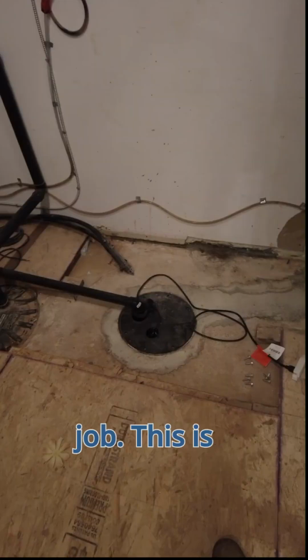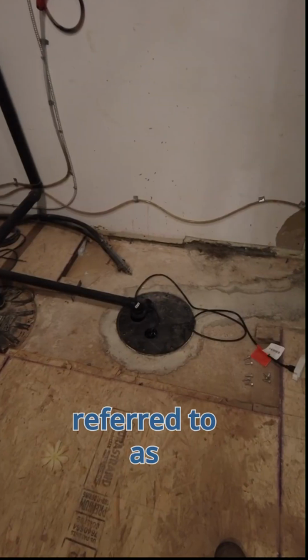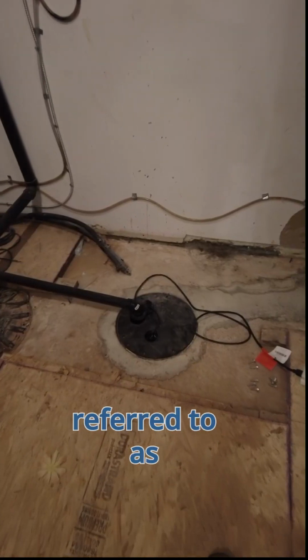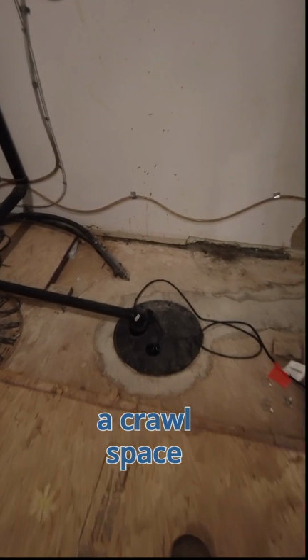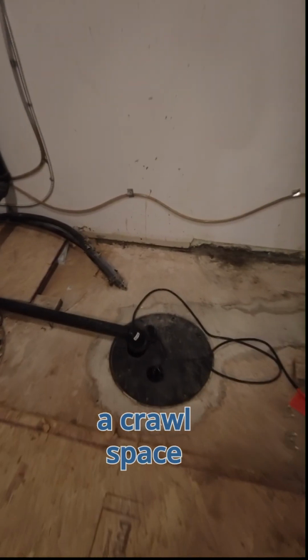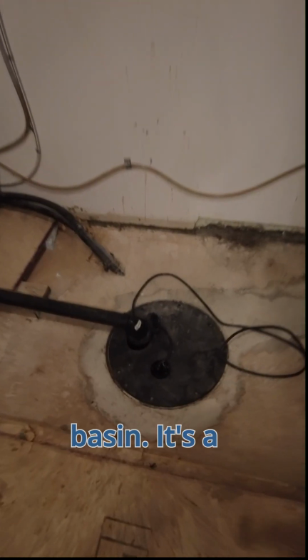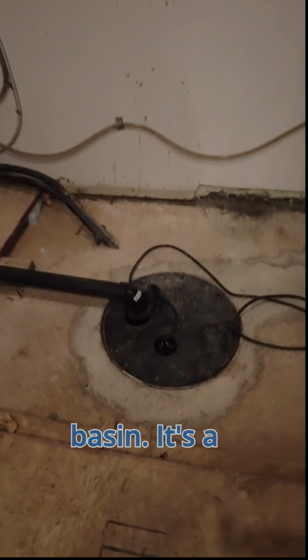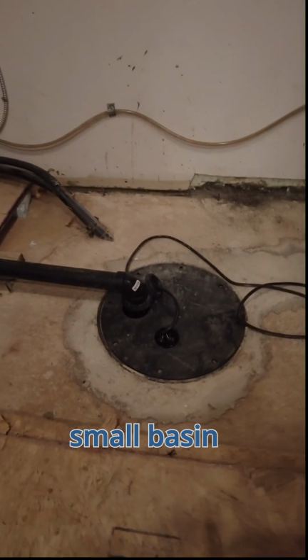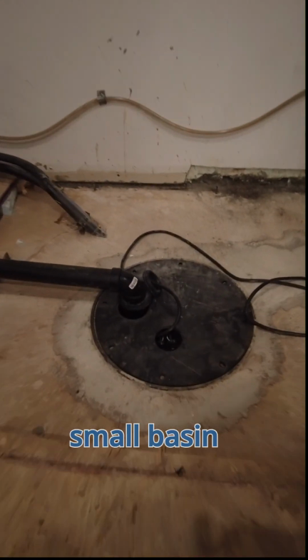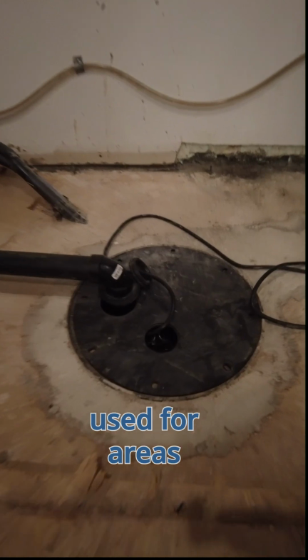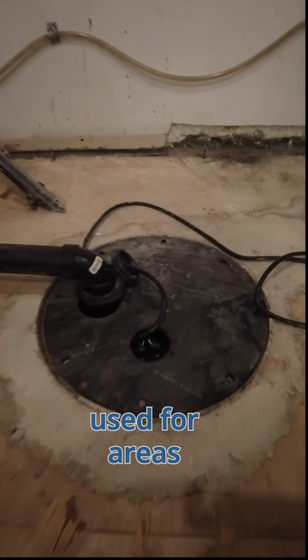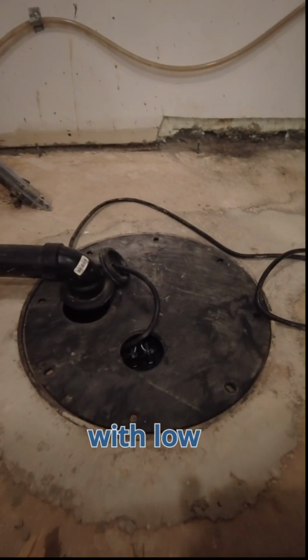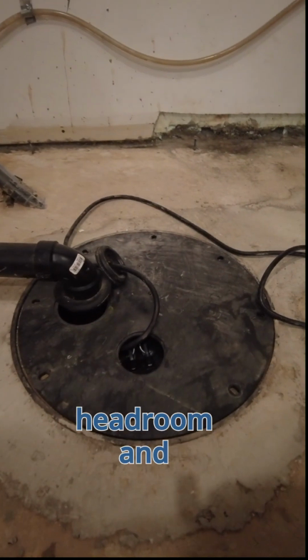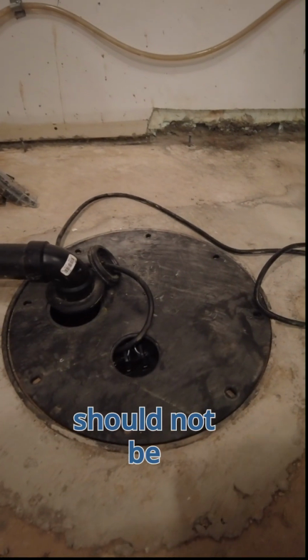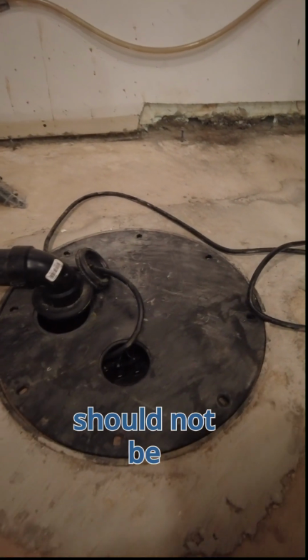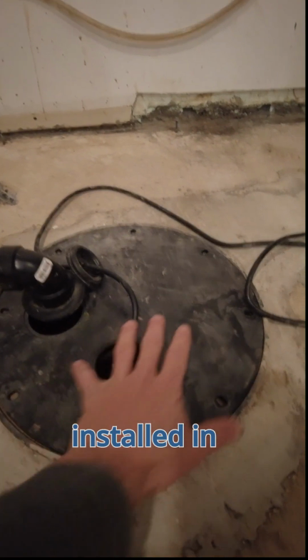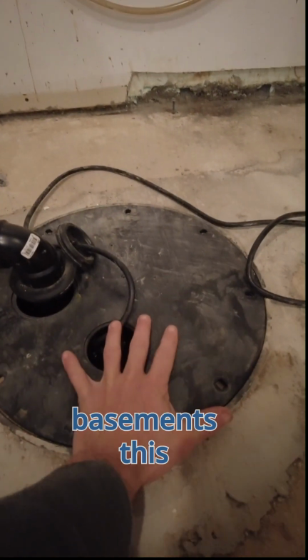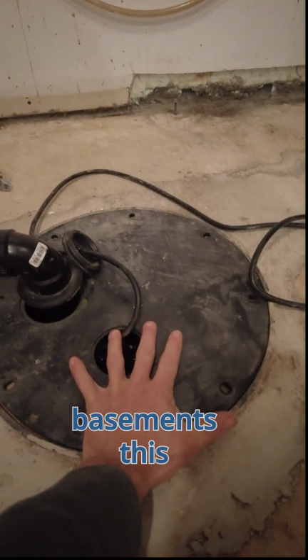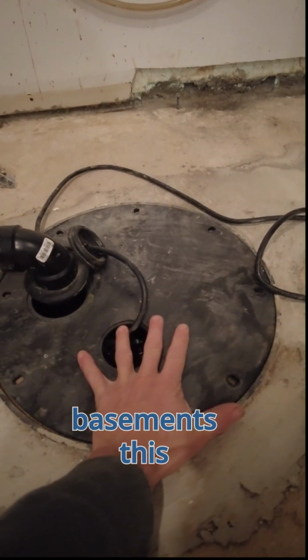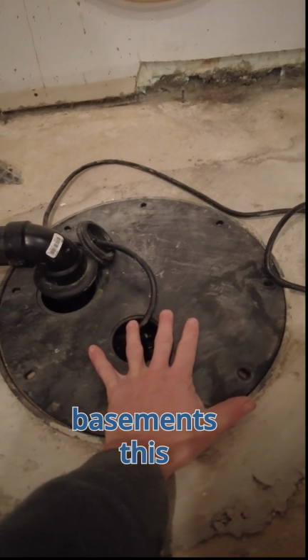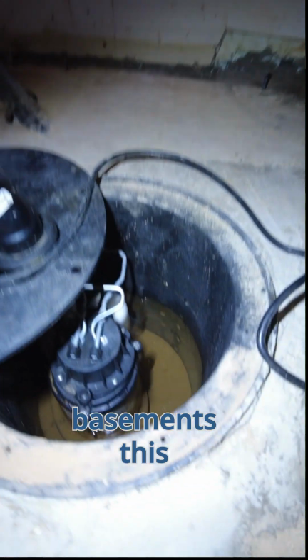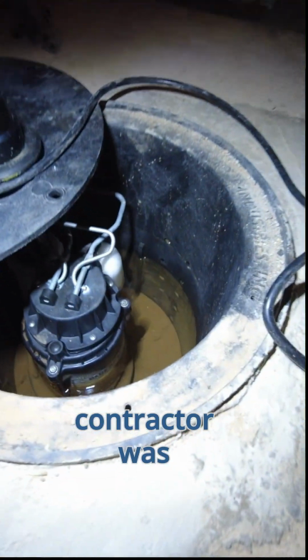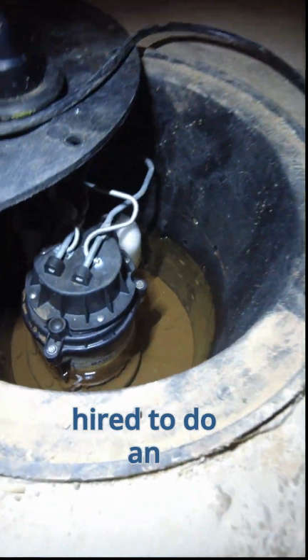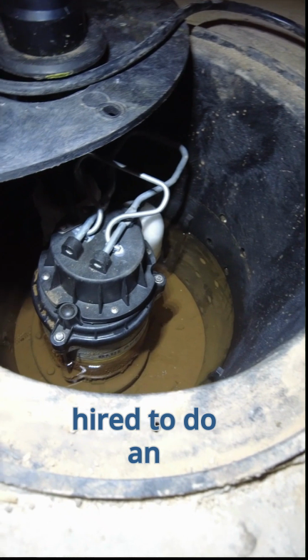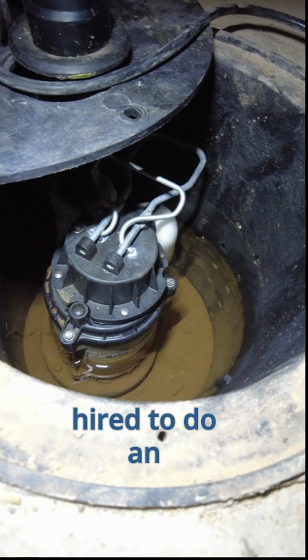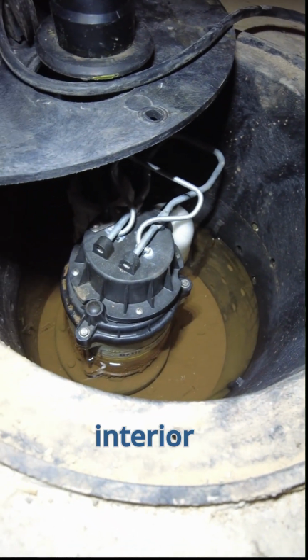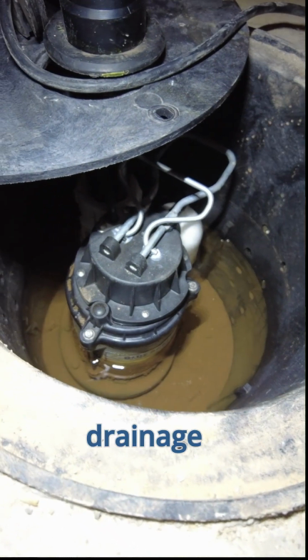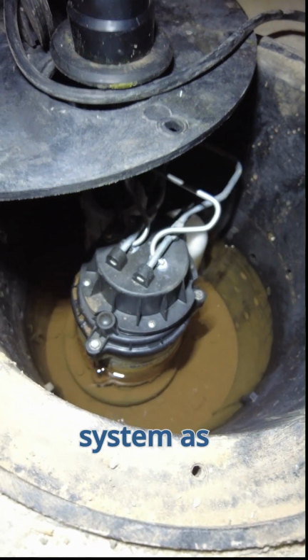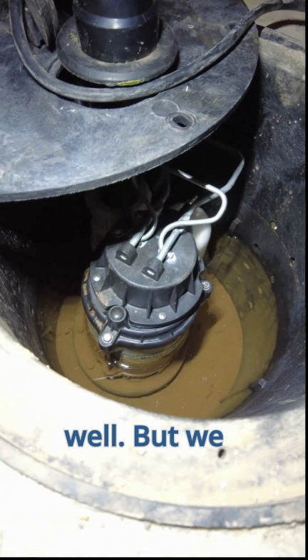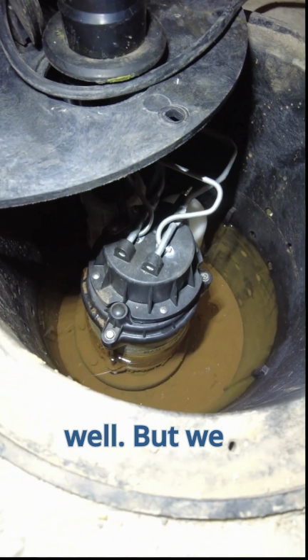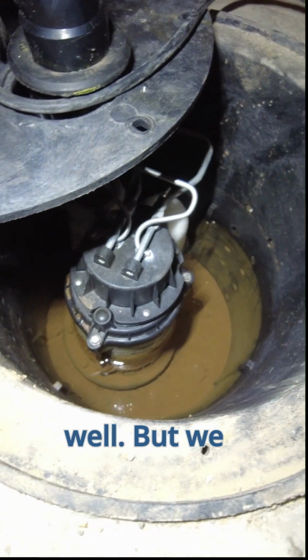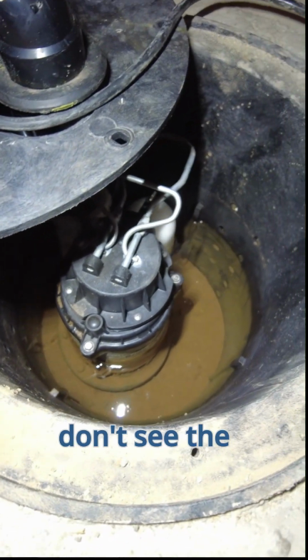This is referred to as a crawlspace basin. It's a small basin used for areas with low headroom and should not be installed in basements. This contractor was hired to do an interior drainage system as well, but we don't see the pipe coming into the basin.